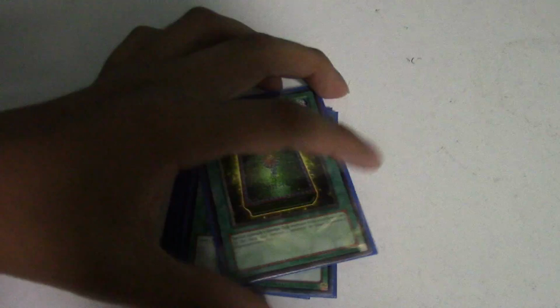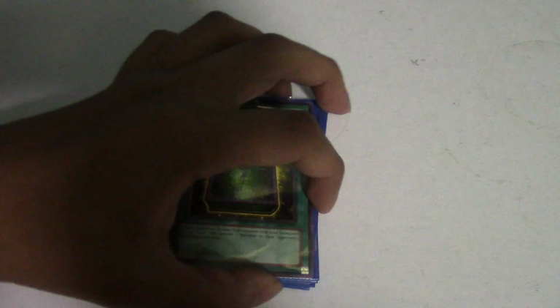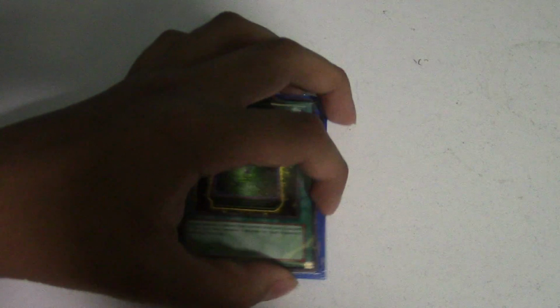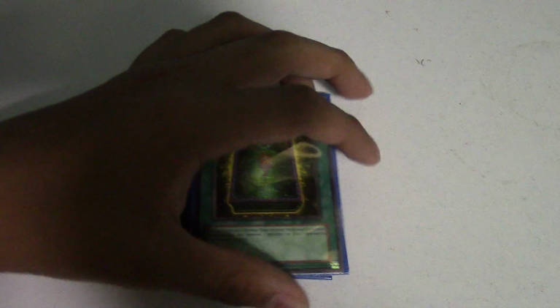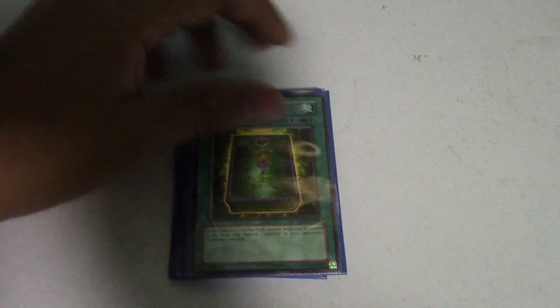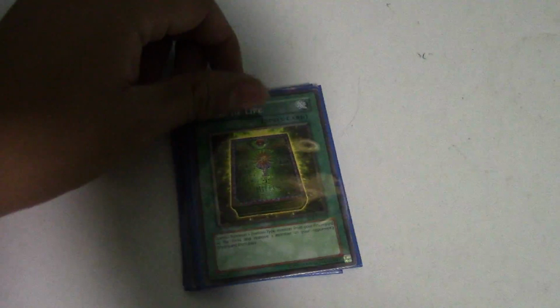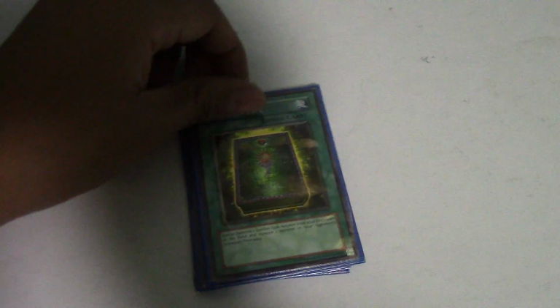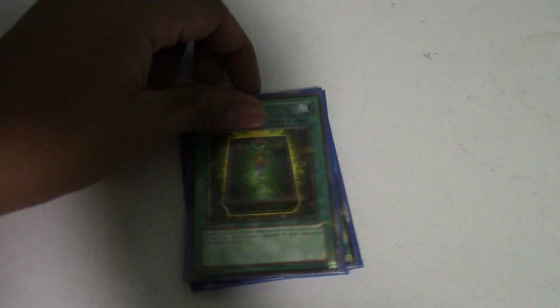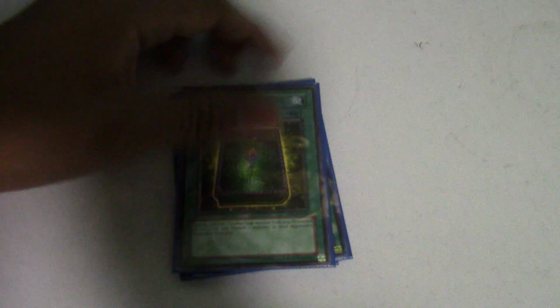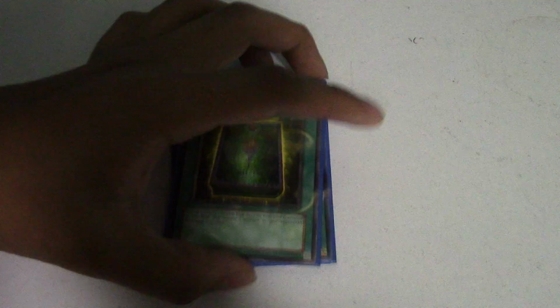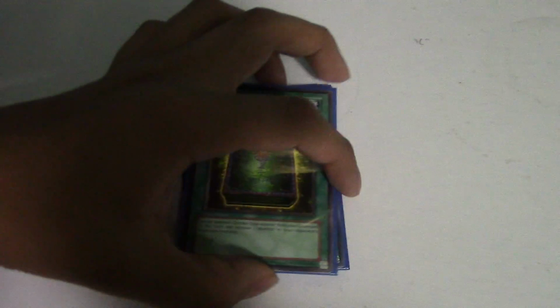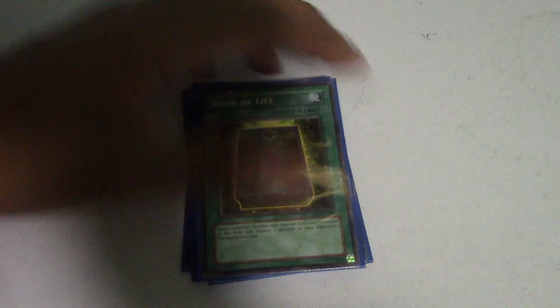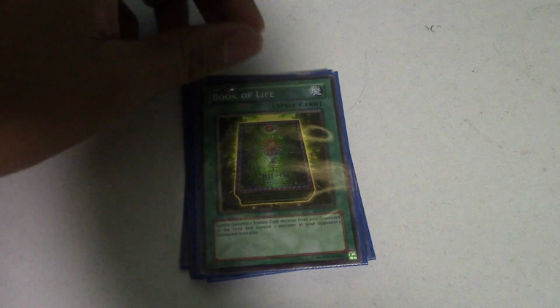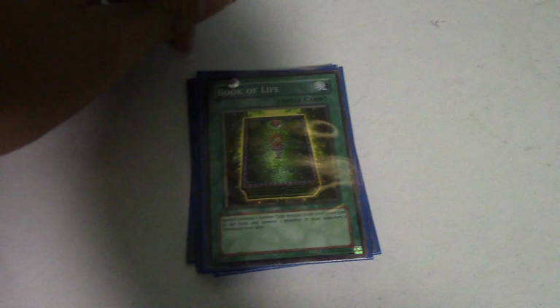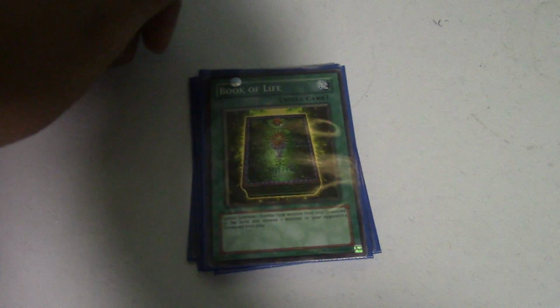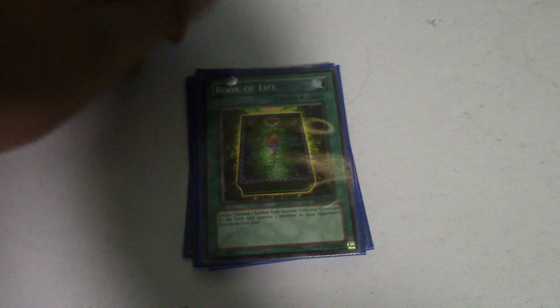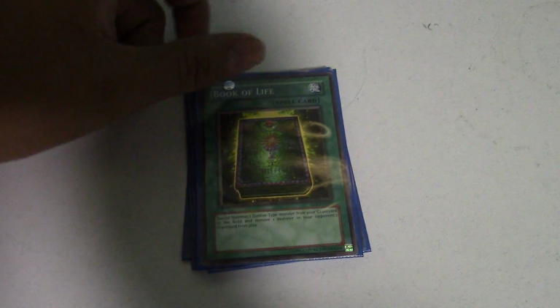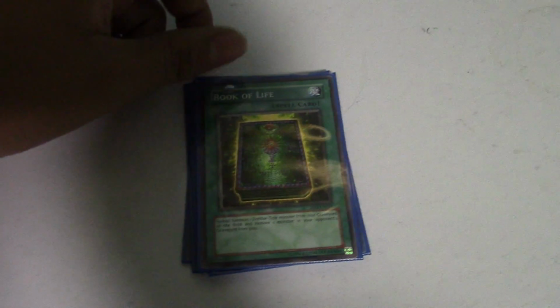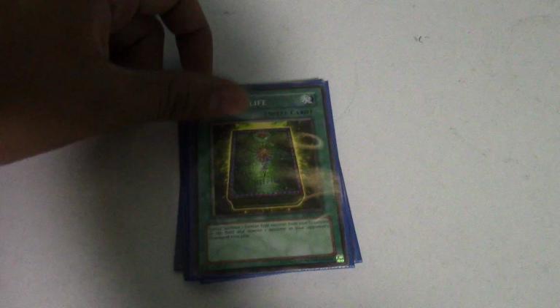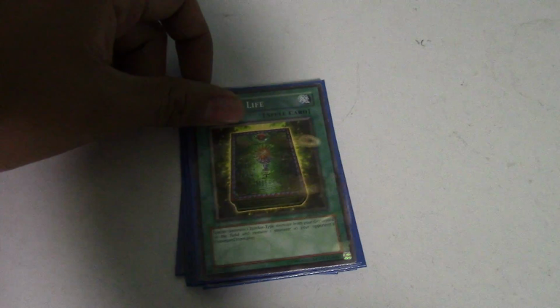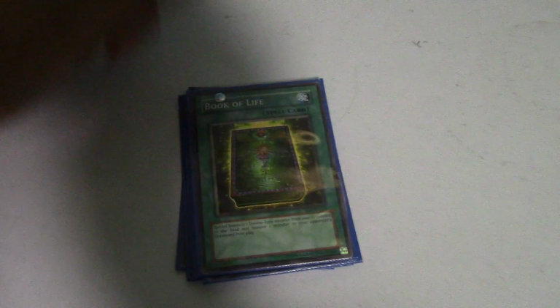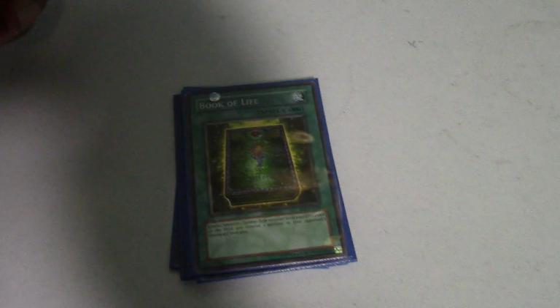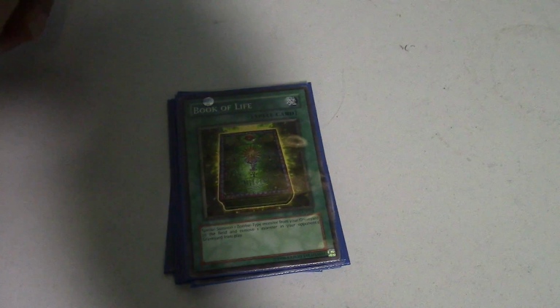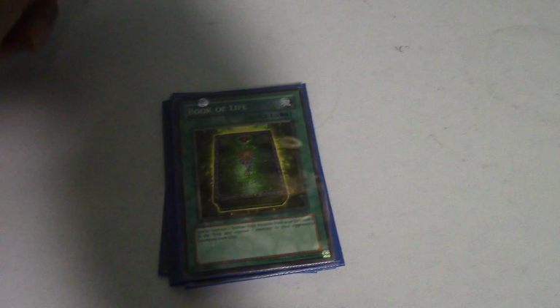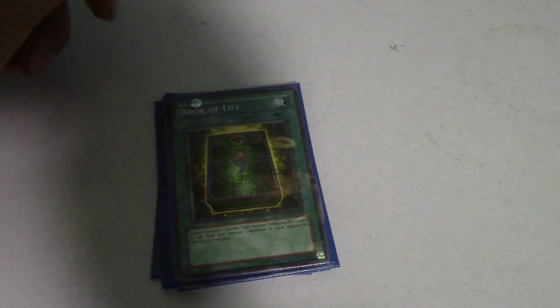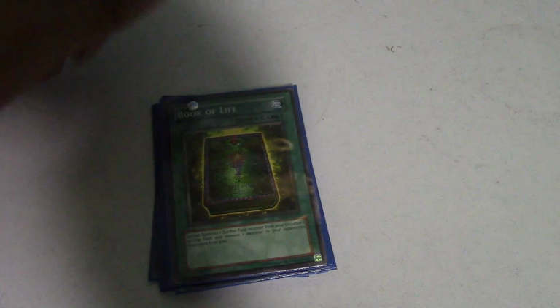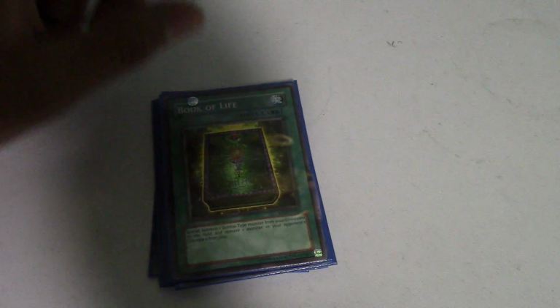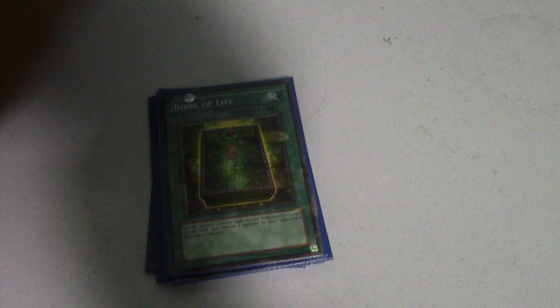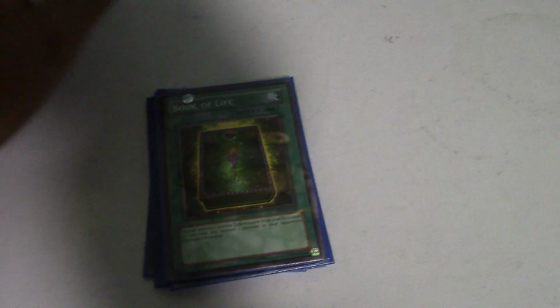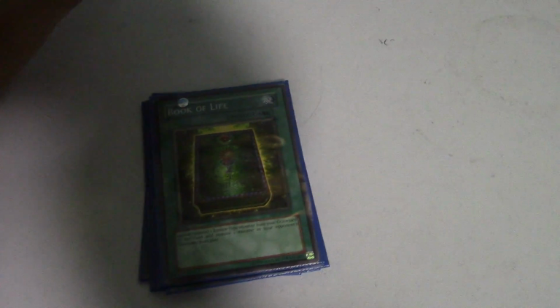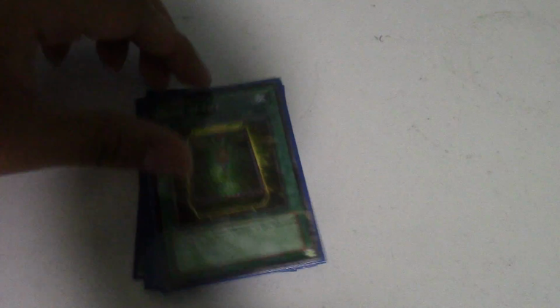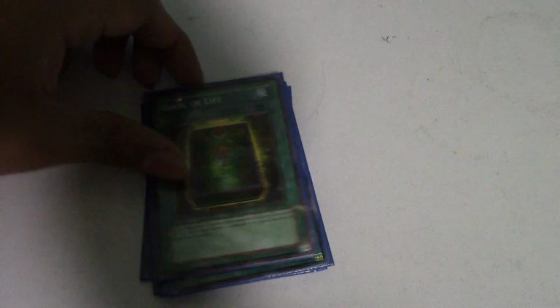Next you want your Book of Life — this card's ability is really good. Not only do you get to special summon a zombie monster, you also get to take one of his monsters from his graveyard and totally remove it from the game.